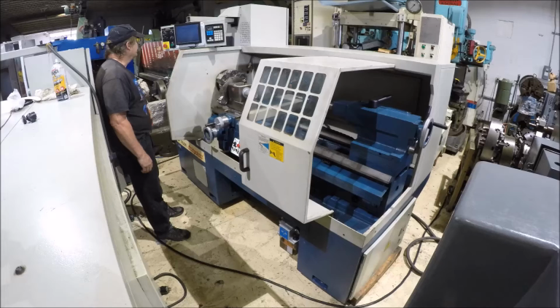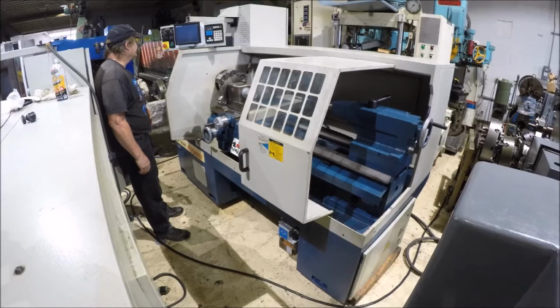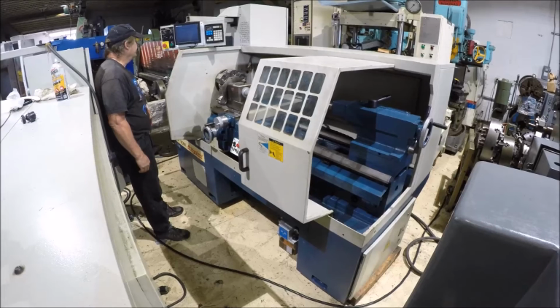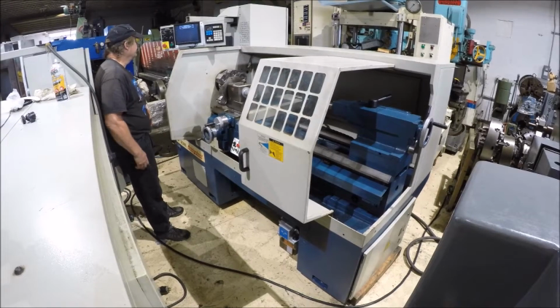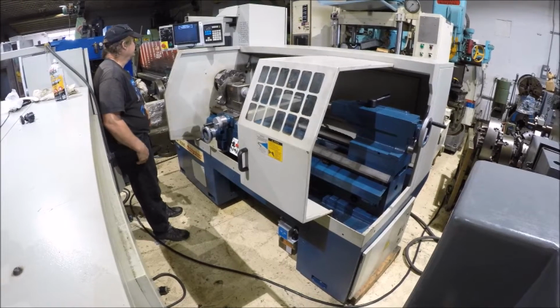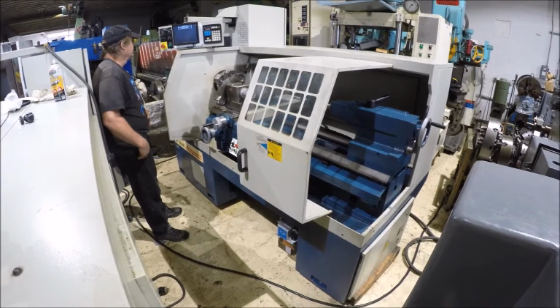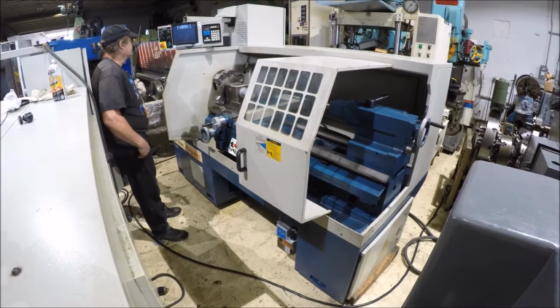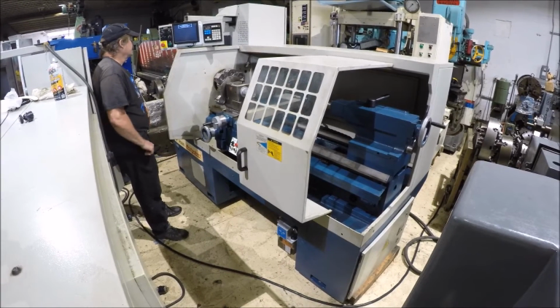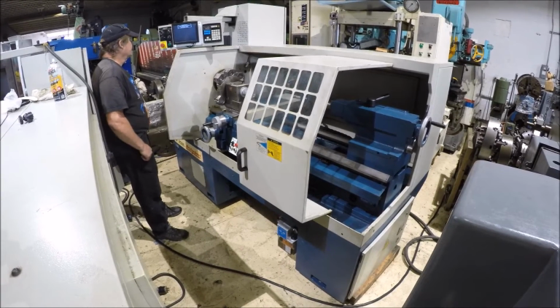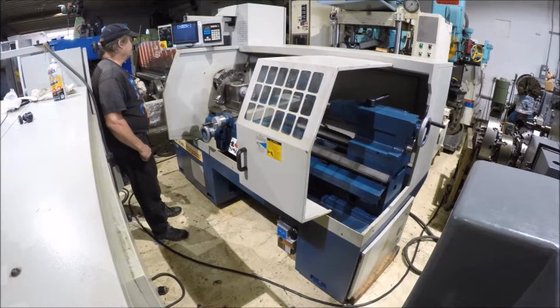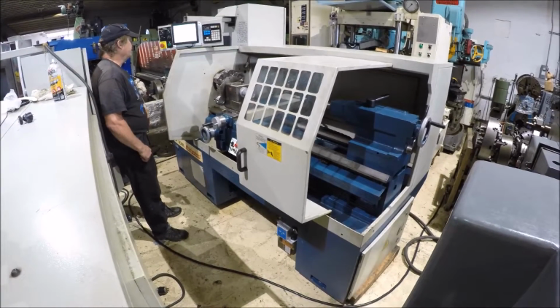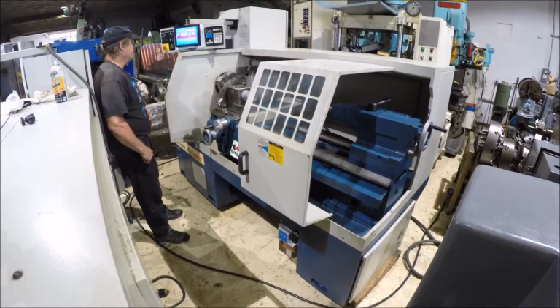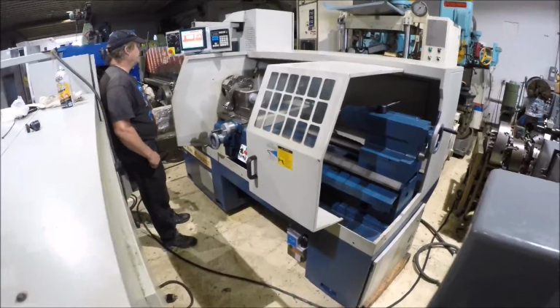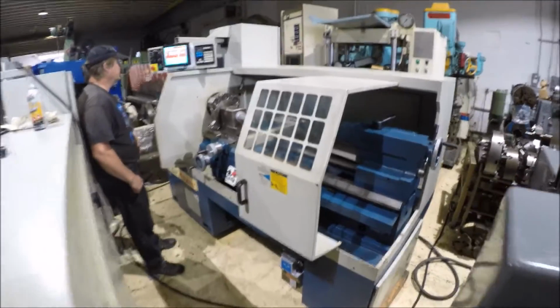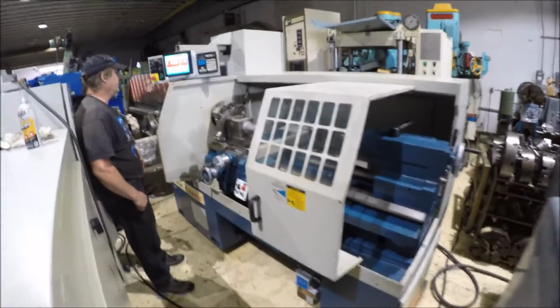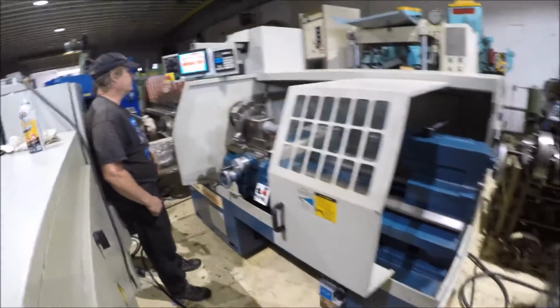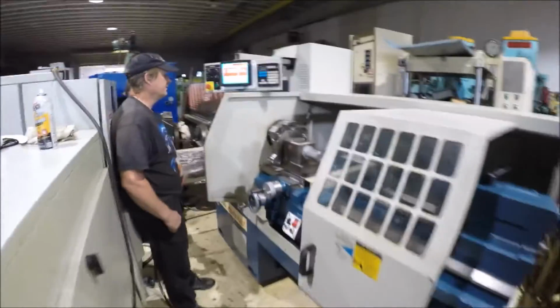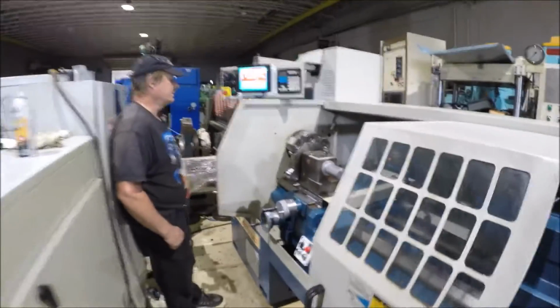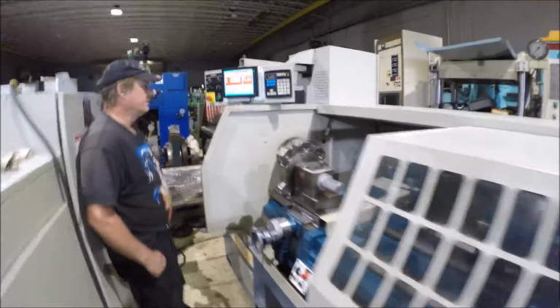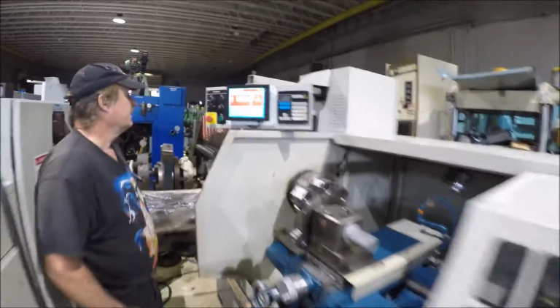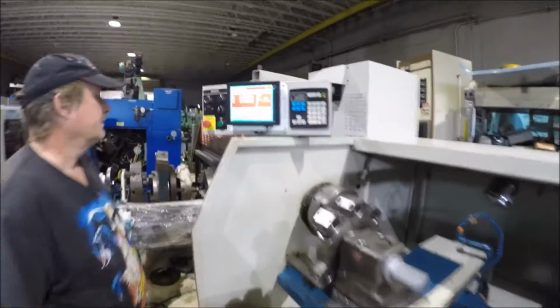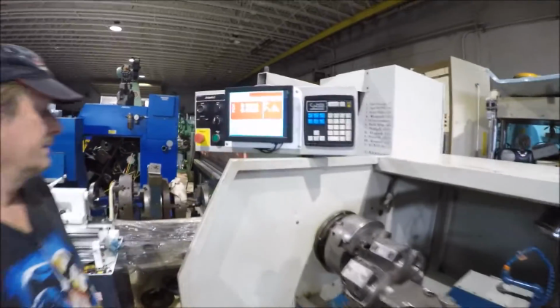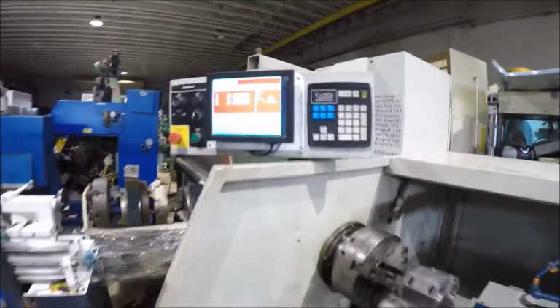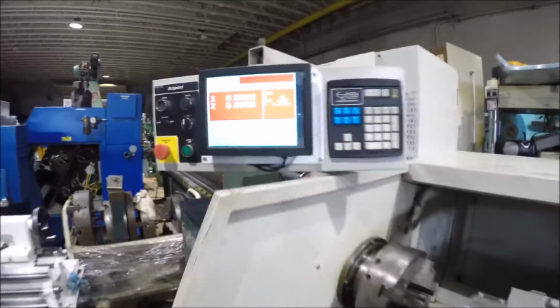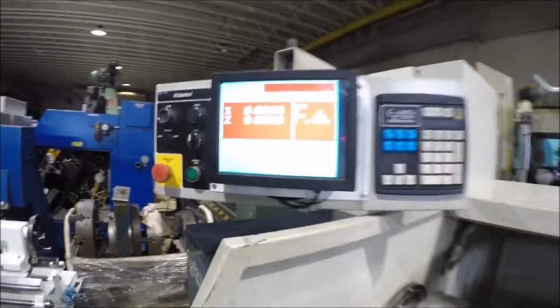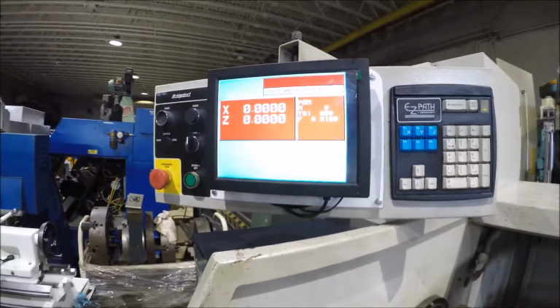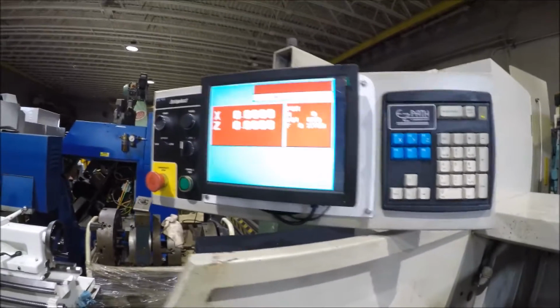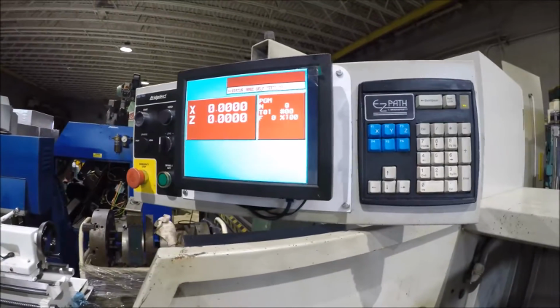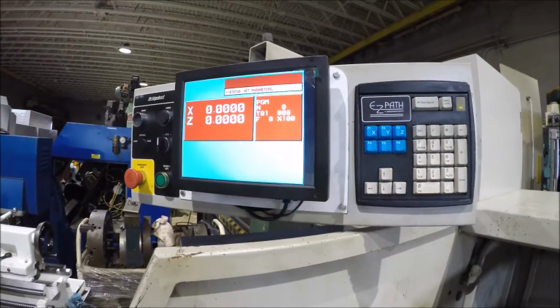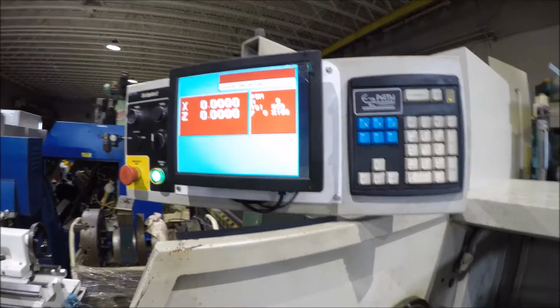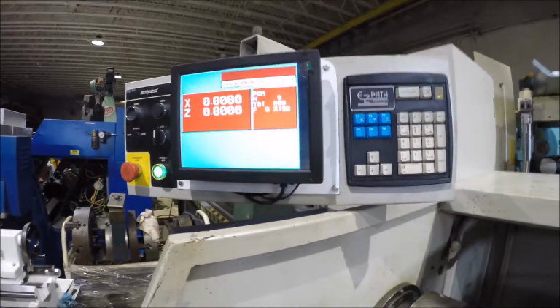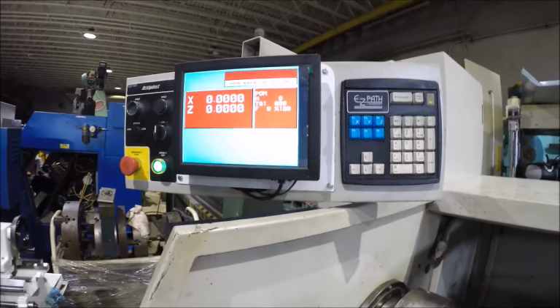The computer is starting up here. It's got an updated computer on it, it's in a monitor. I think it's got constant speed programming on it.